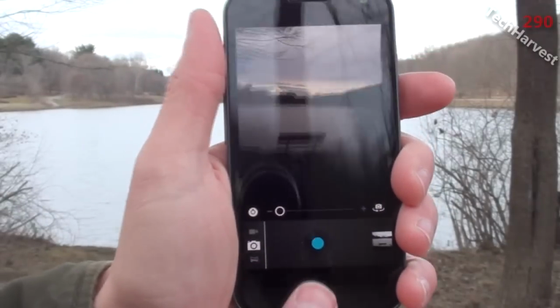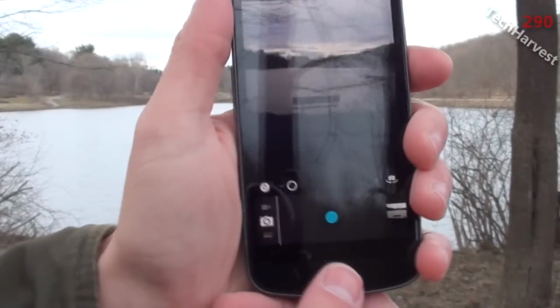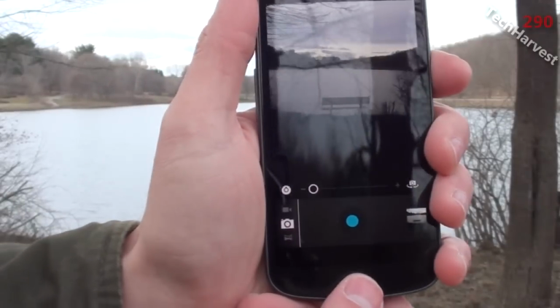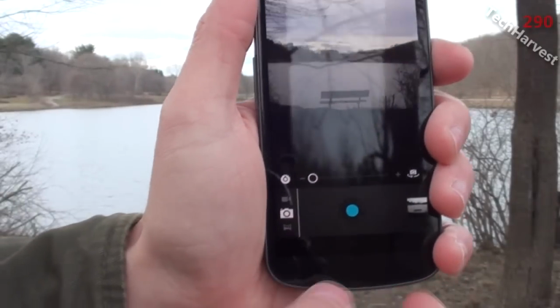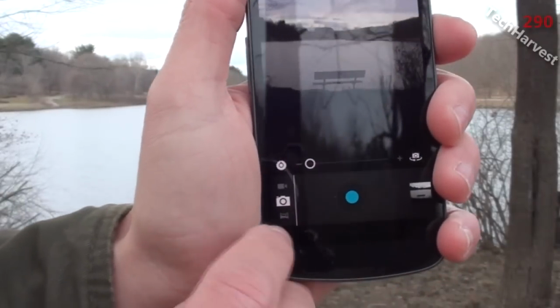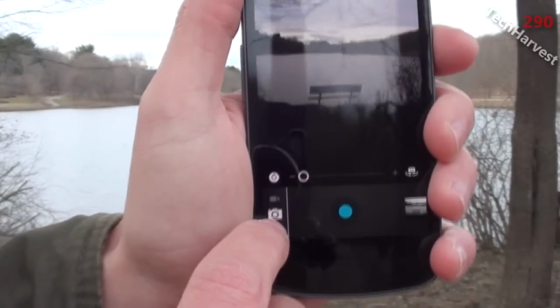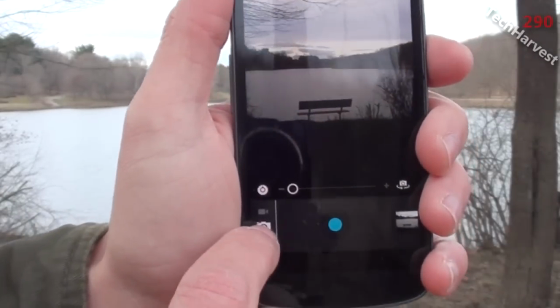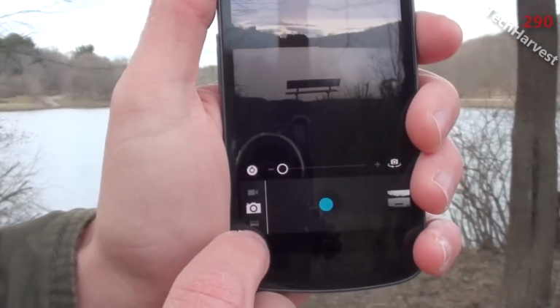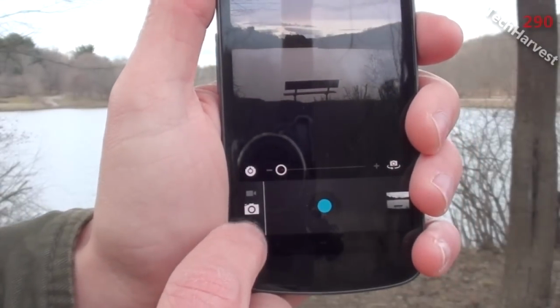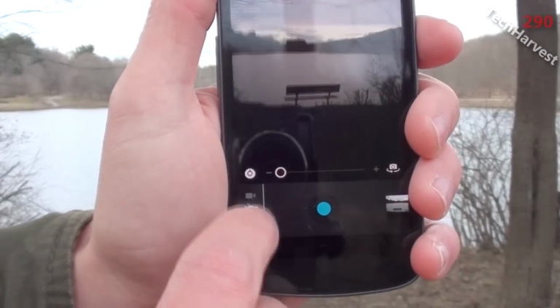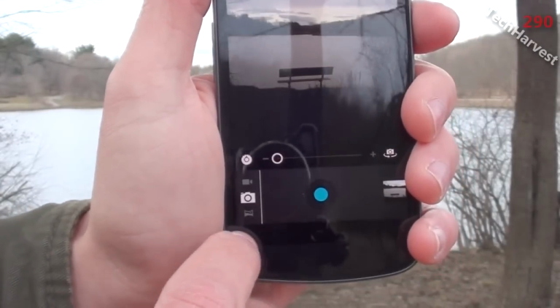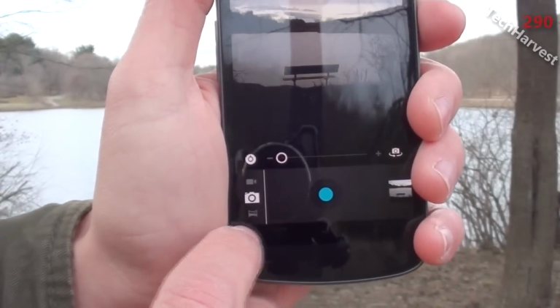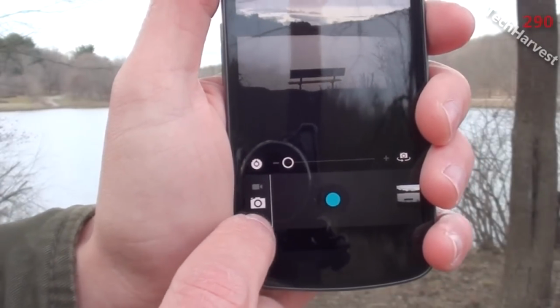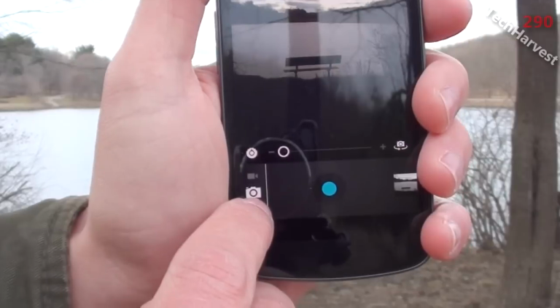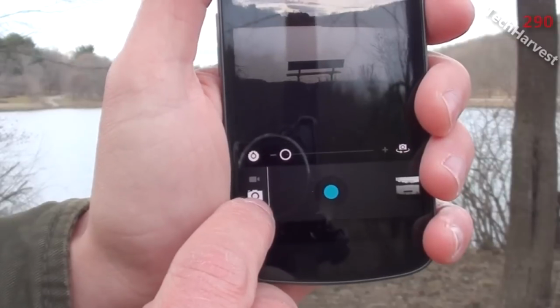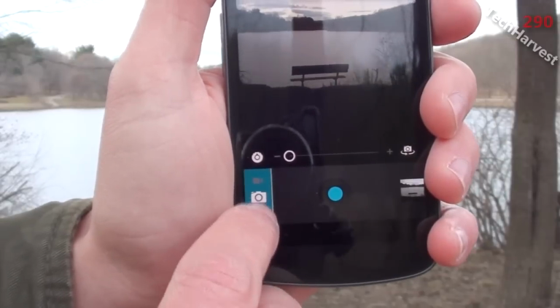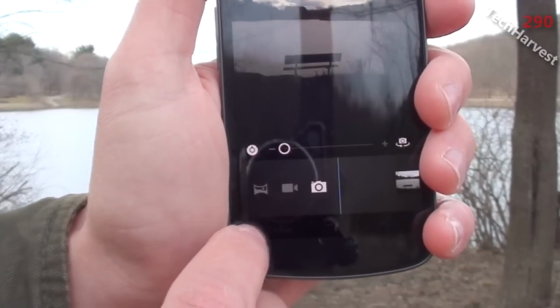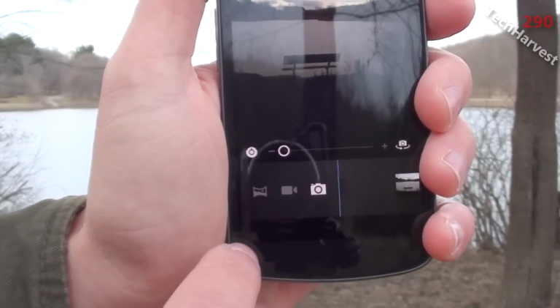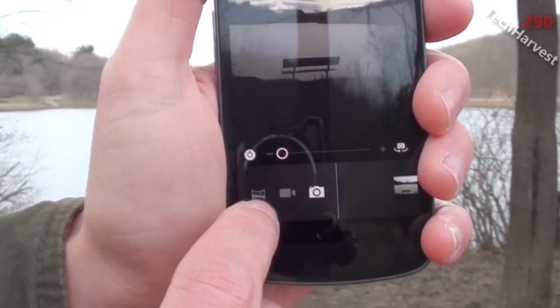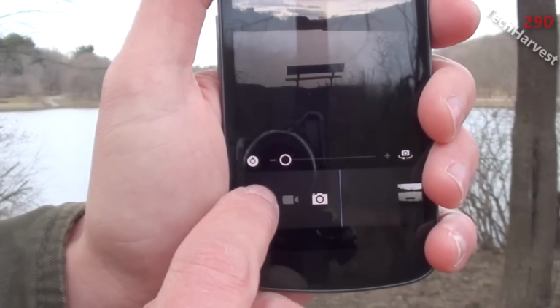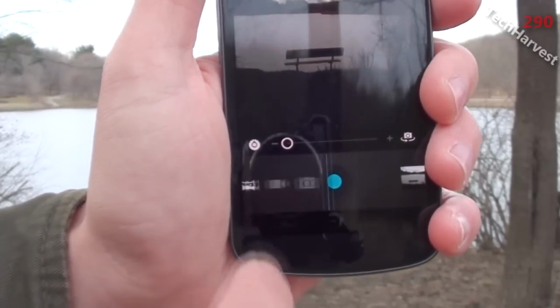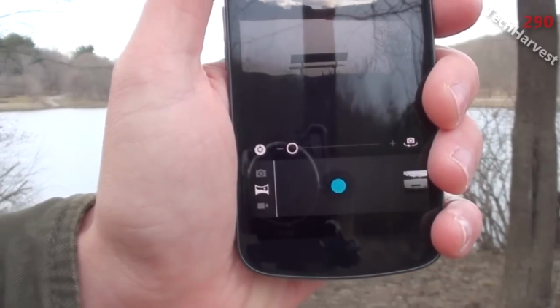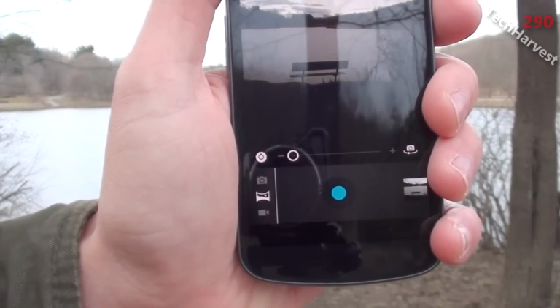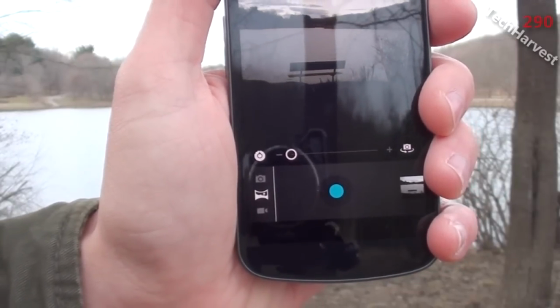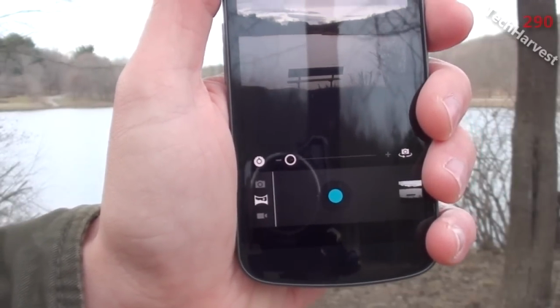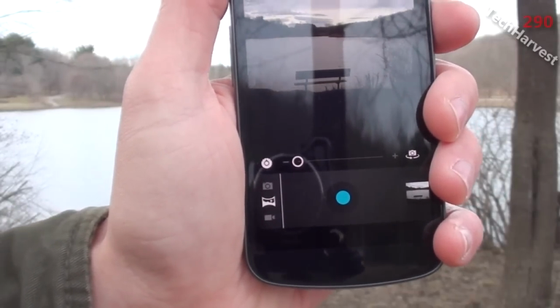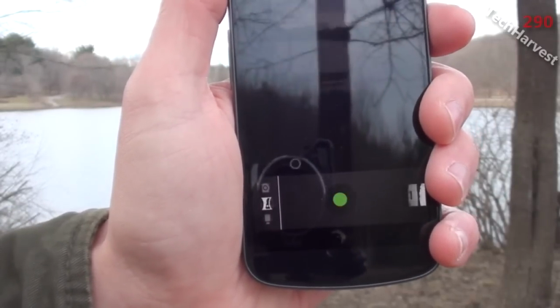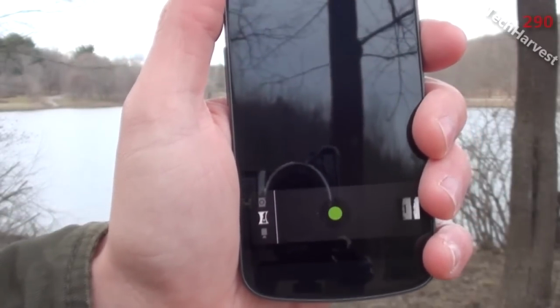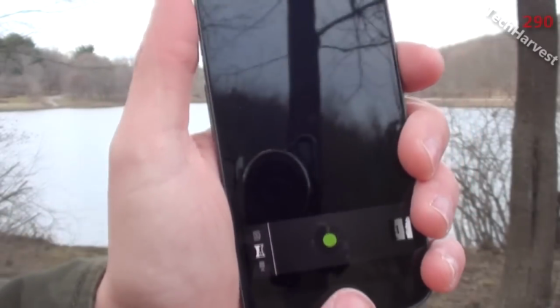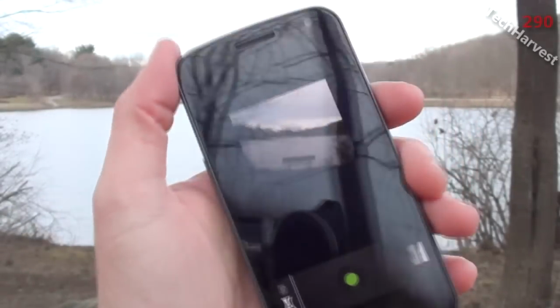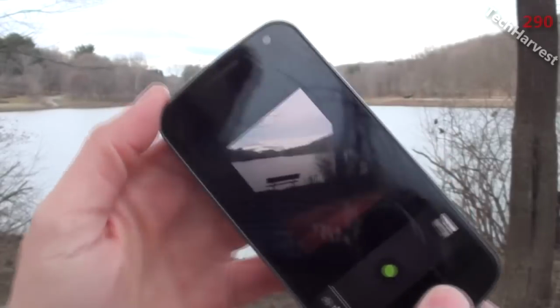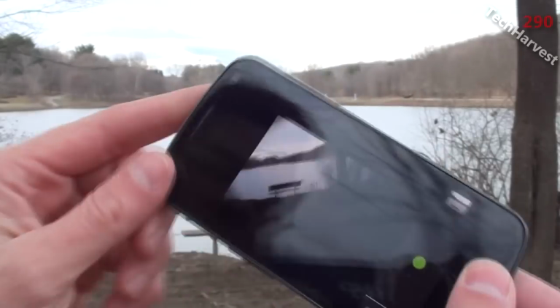Down here you have a couple of options. You have a still camera option, you have a video camera option, and then you have your panoramic view option. I'm going to select that — what it allows you to do is take a panoramic photograph.